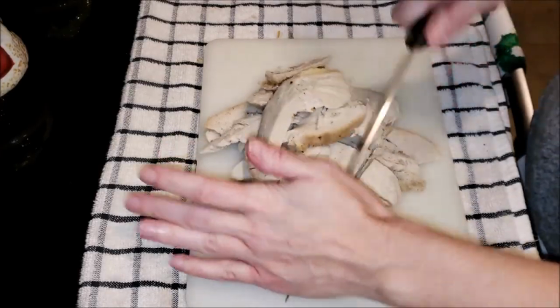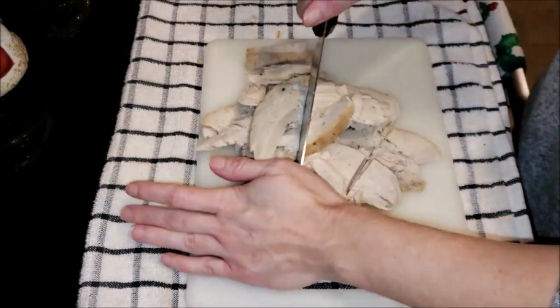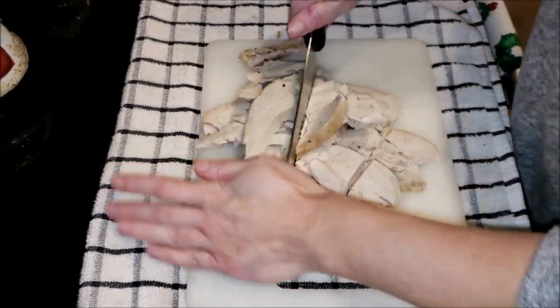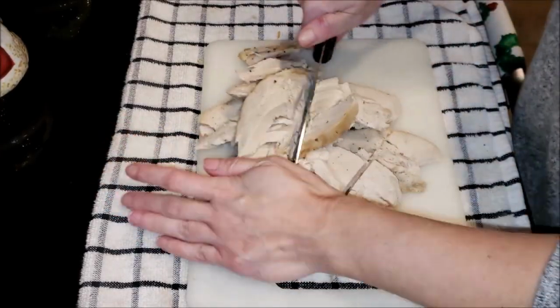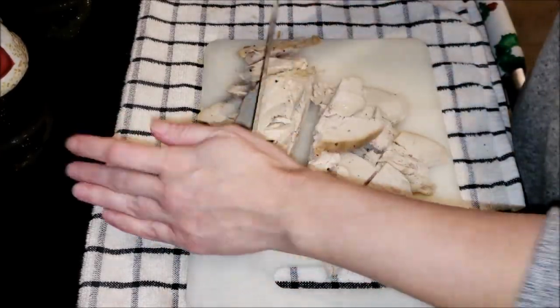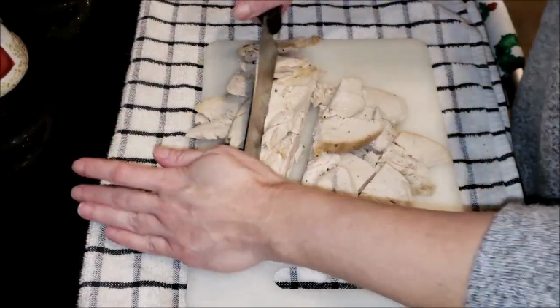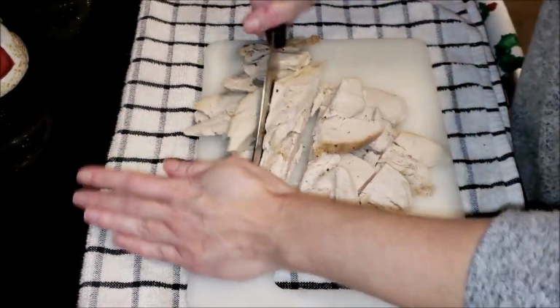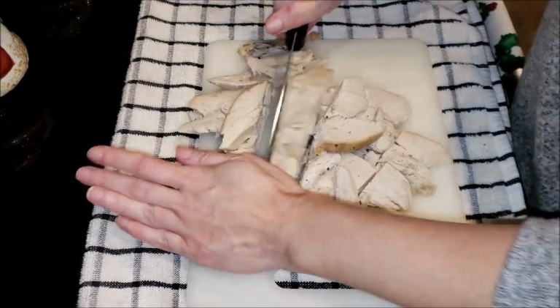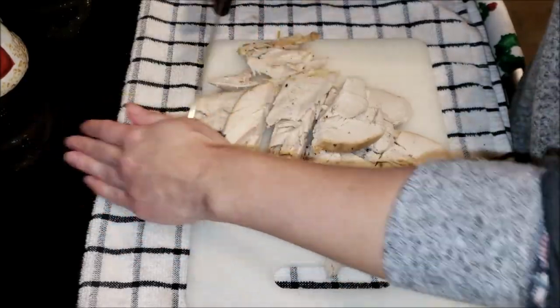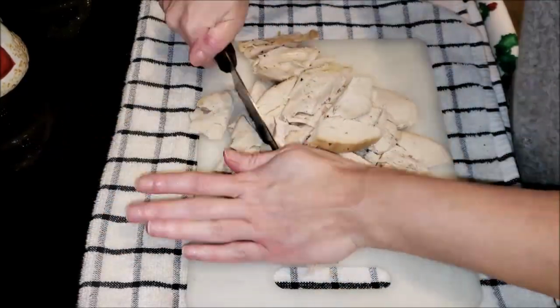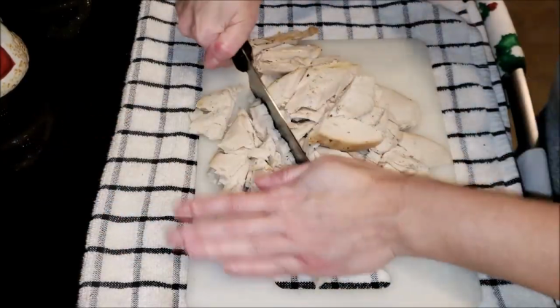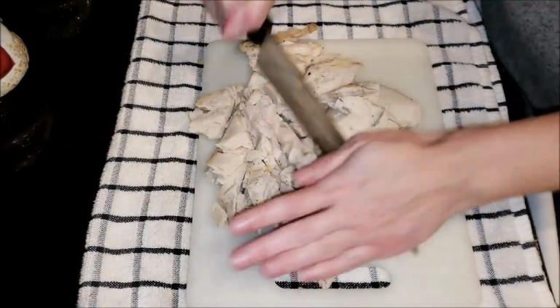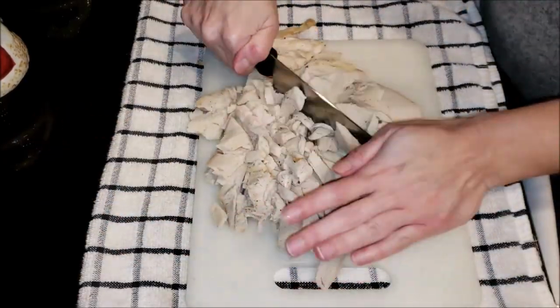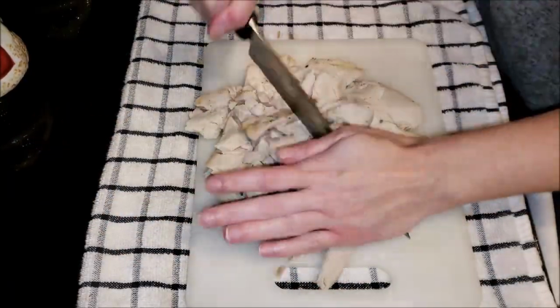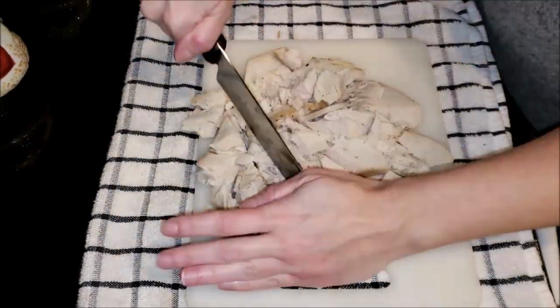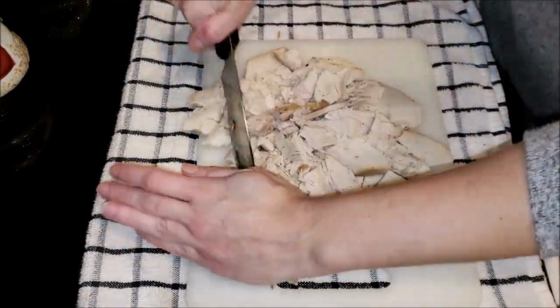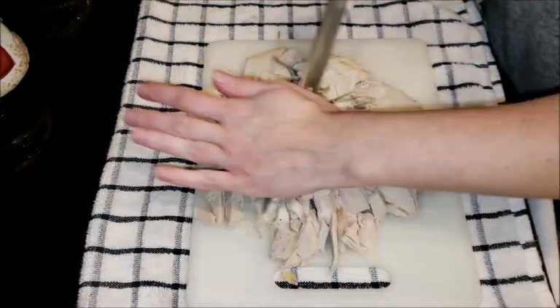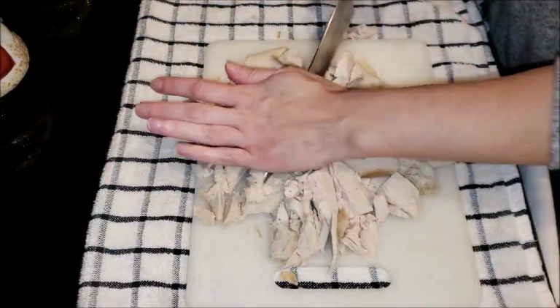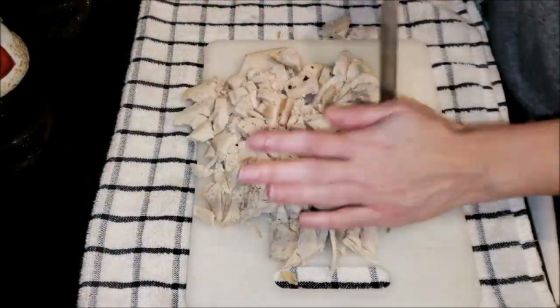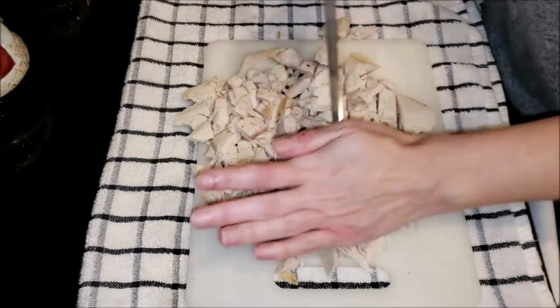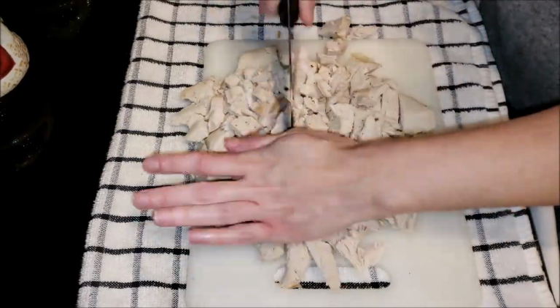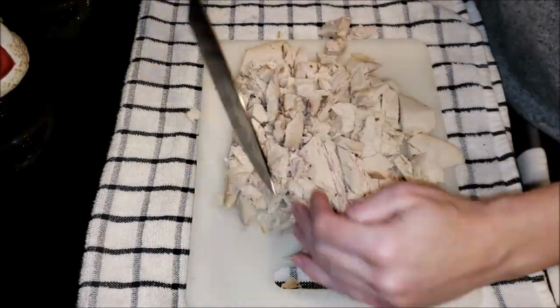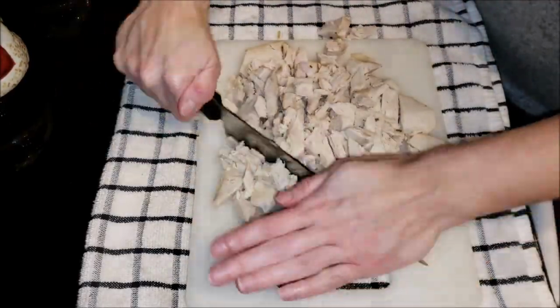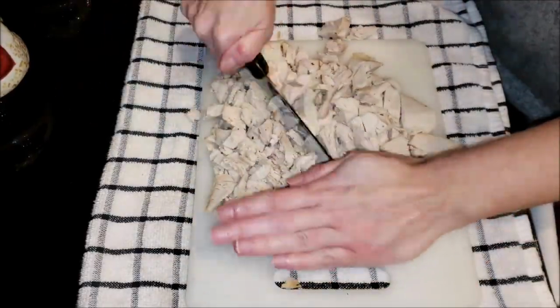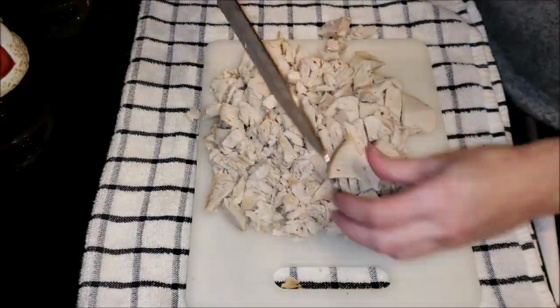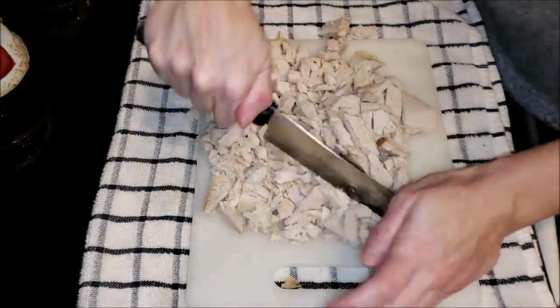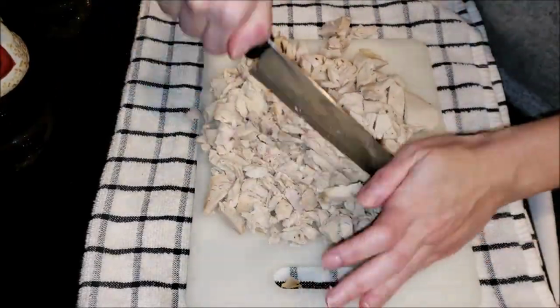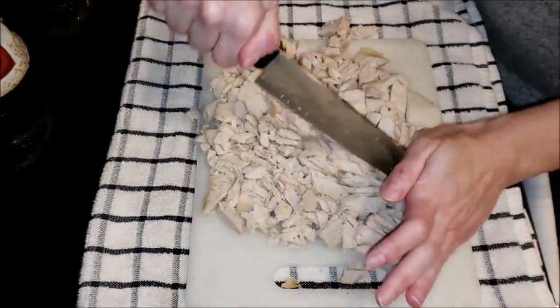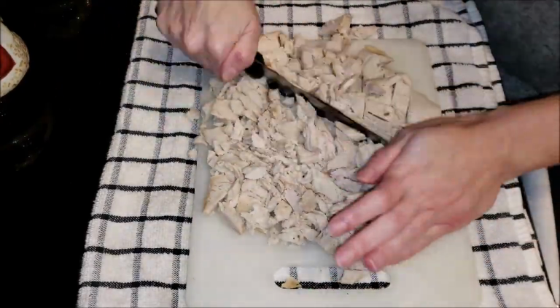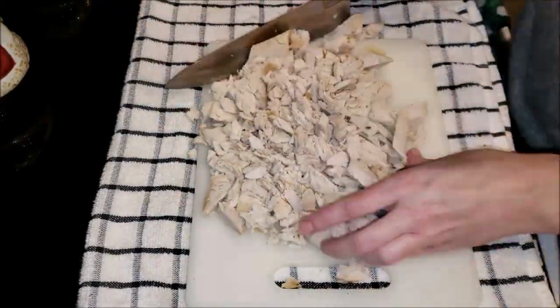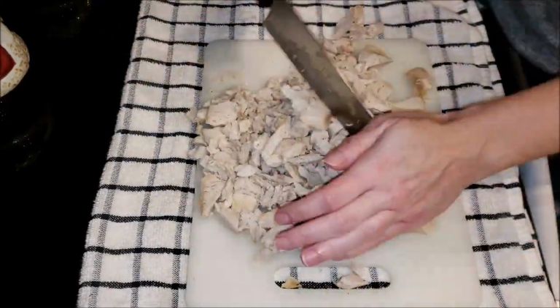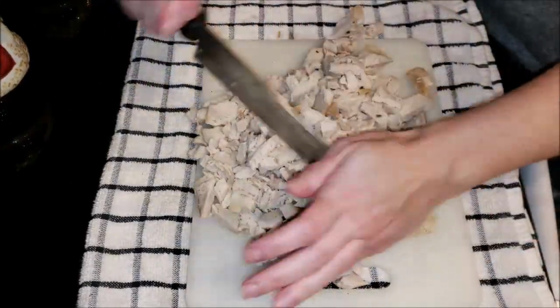The first thing we're going to do is chop our turkey. You want to get it to the consistency that you like. I don't like mine super fine, but I don't like it chunky either. So I'm dicing it up the way I like to eat chicken salad — same thing for turkey salad.